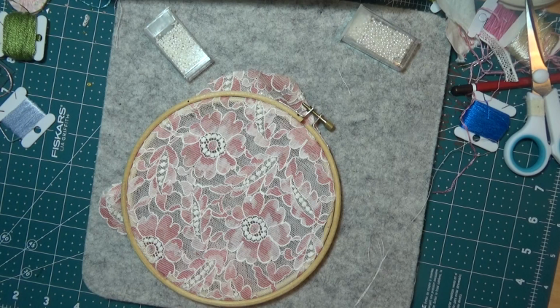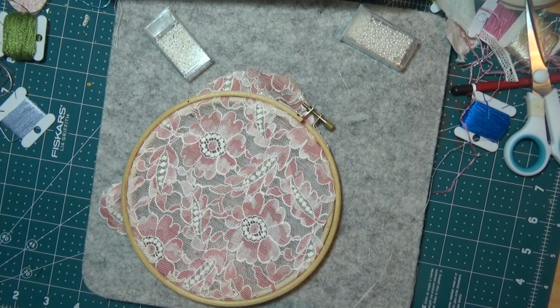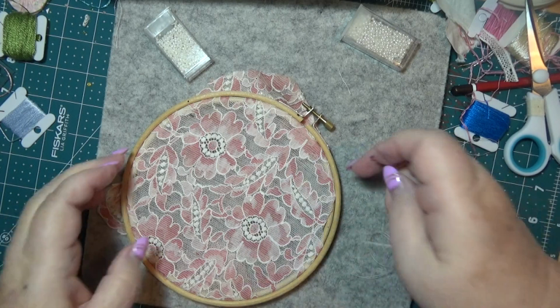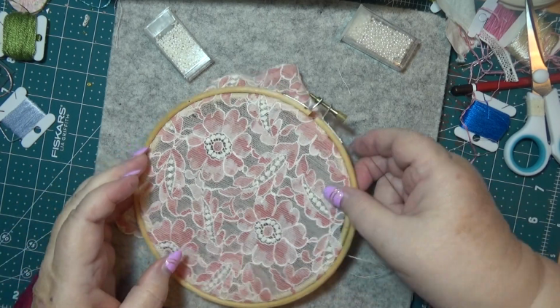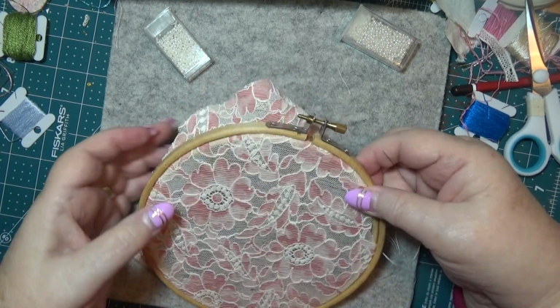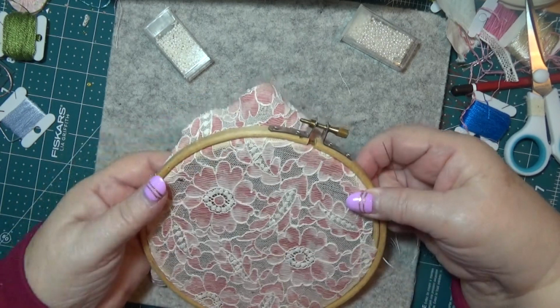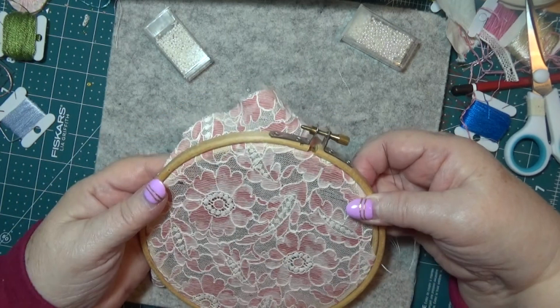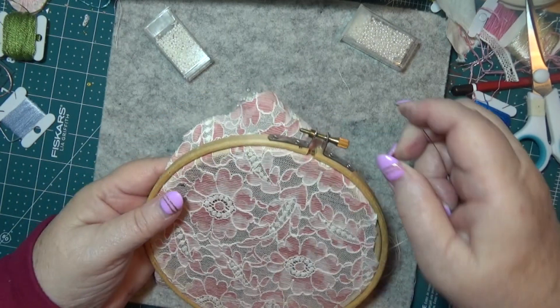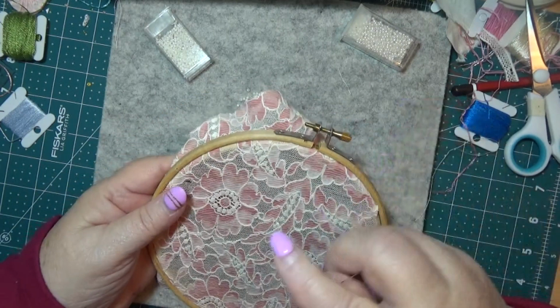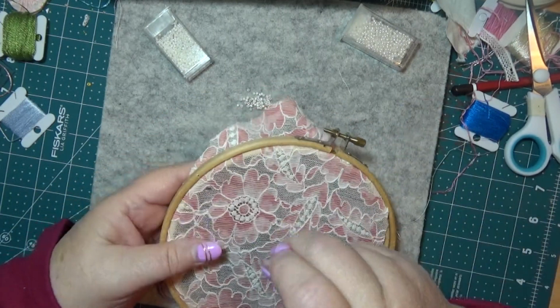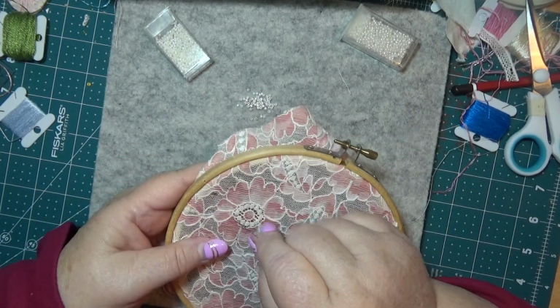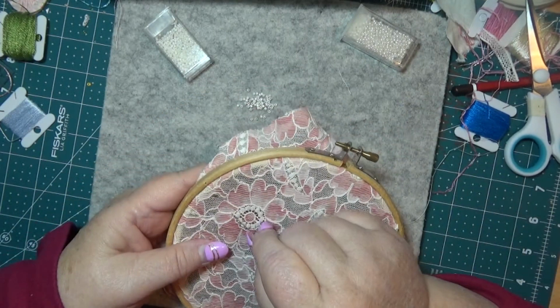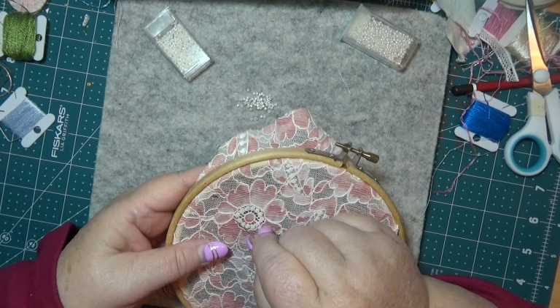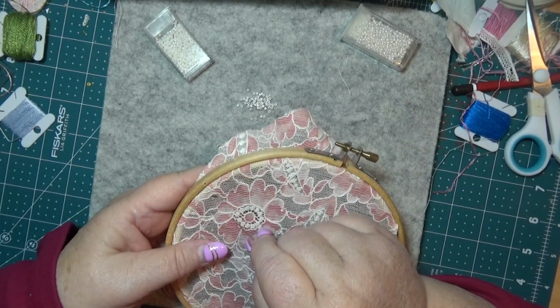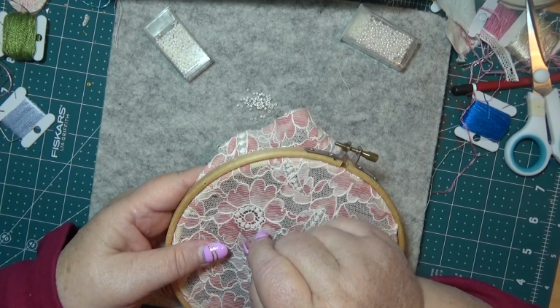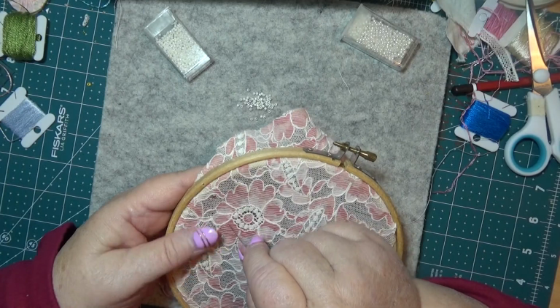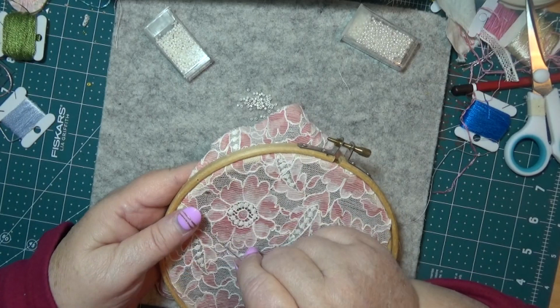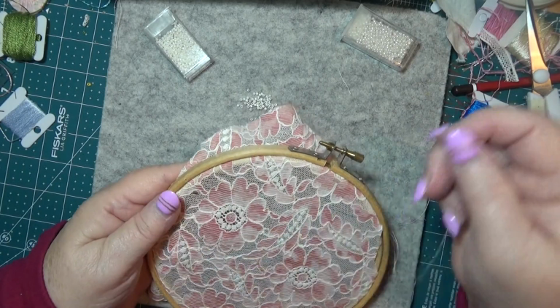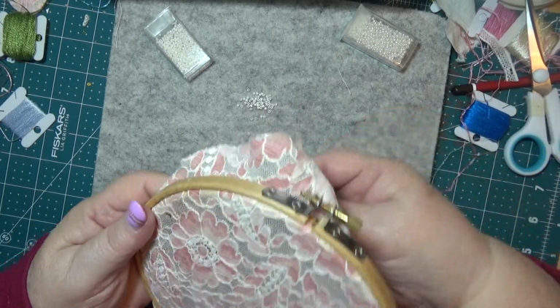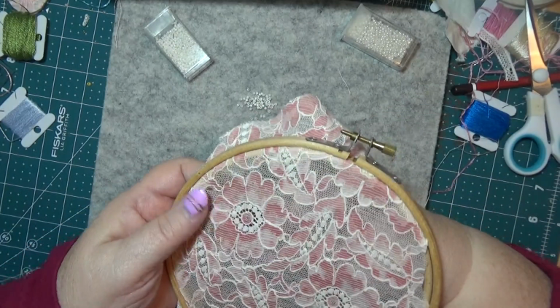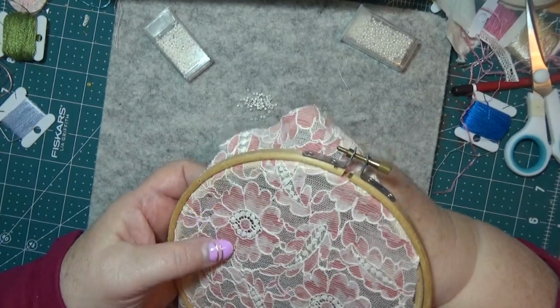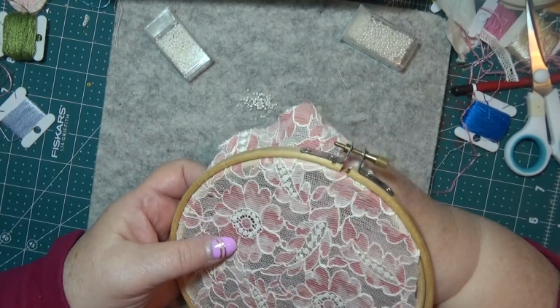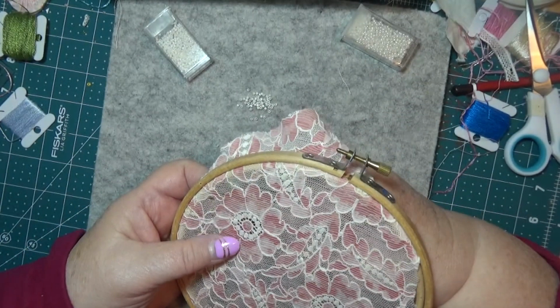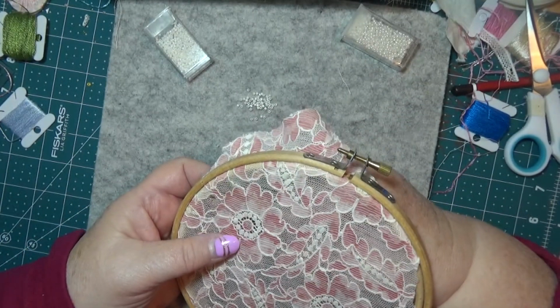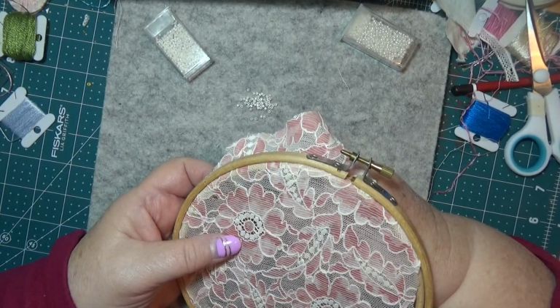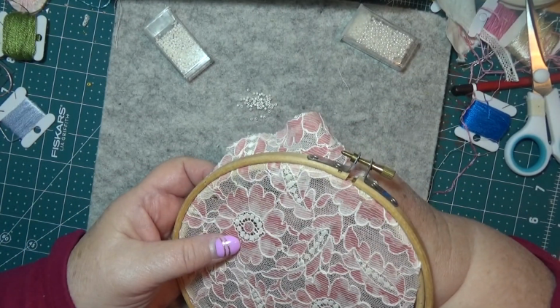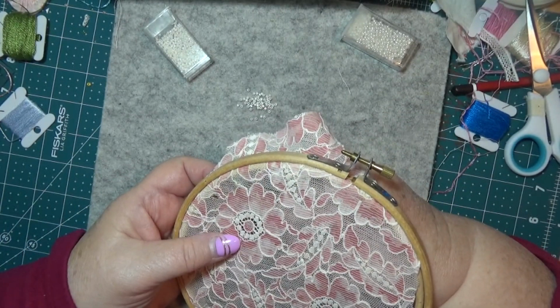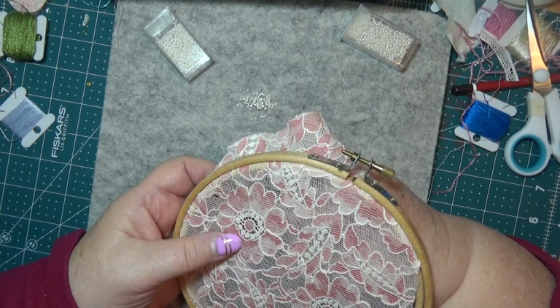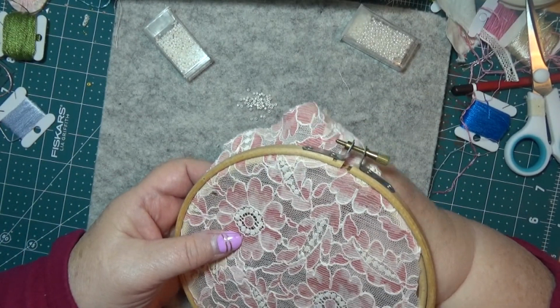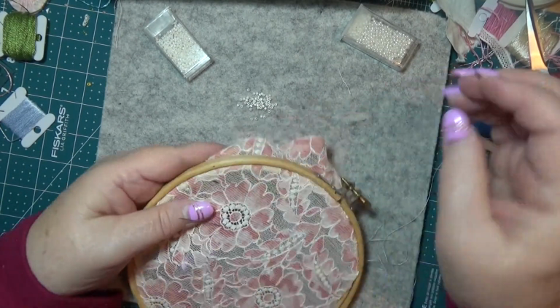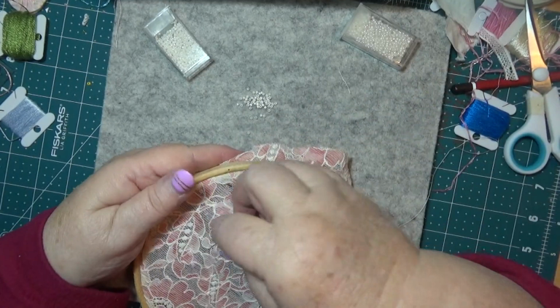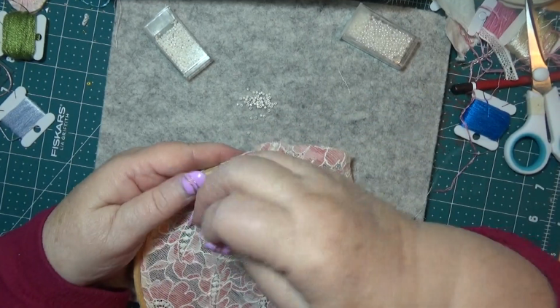So we've got a needle and thread, a bead needle - it'll be the size 10 and 13. You get the size 10 and 13 in the packet. I'm just getting some glue off myself here.